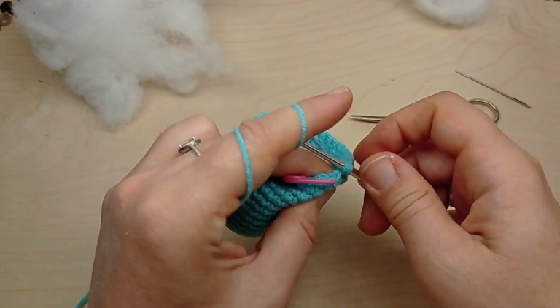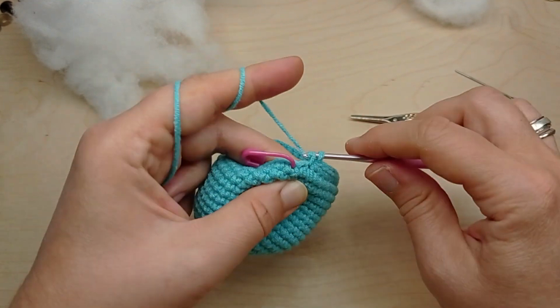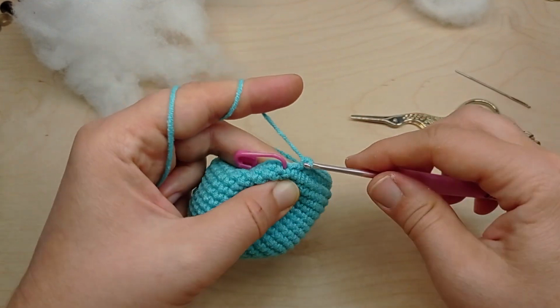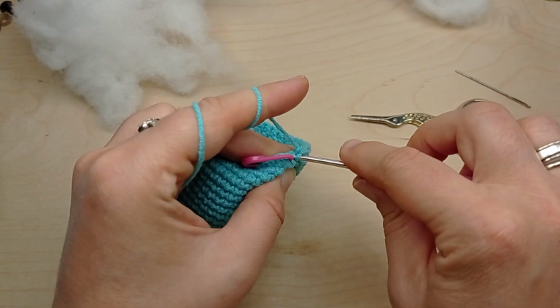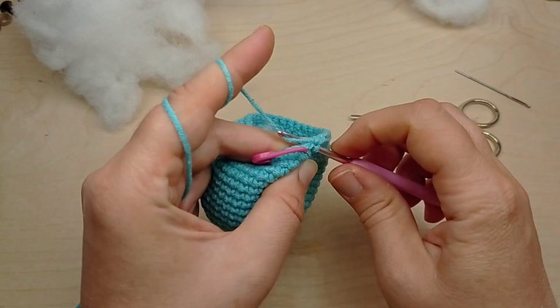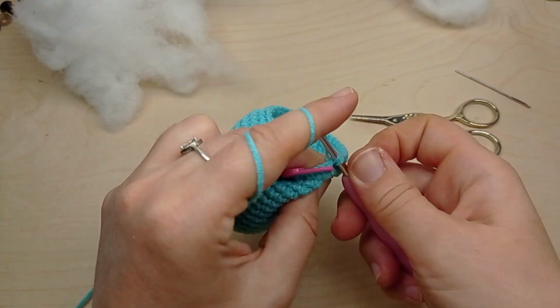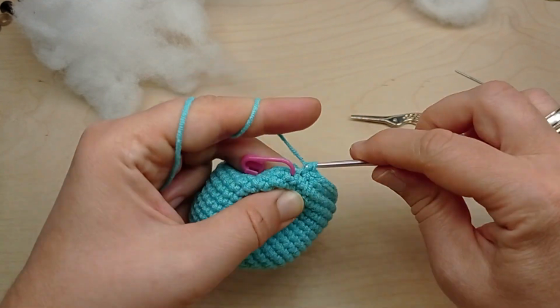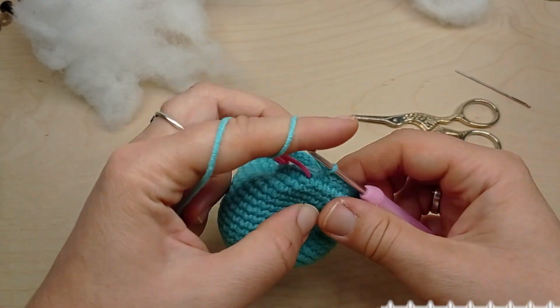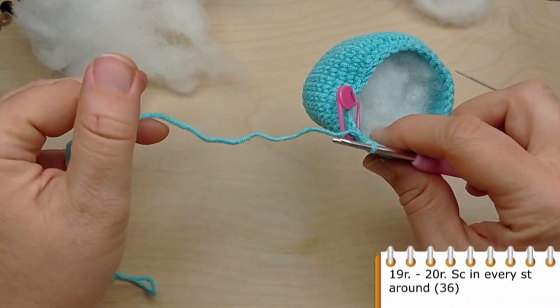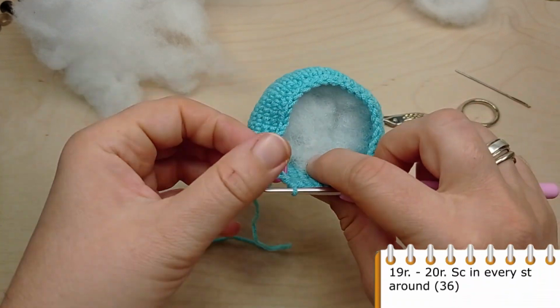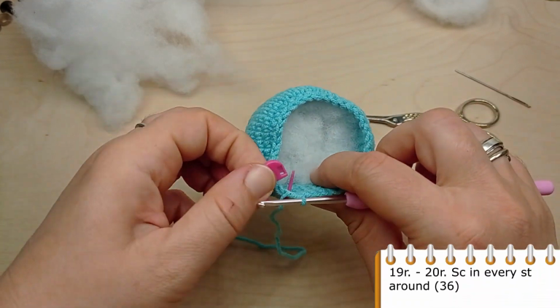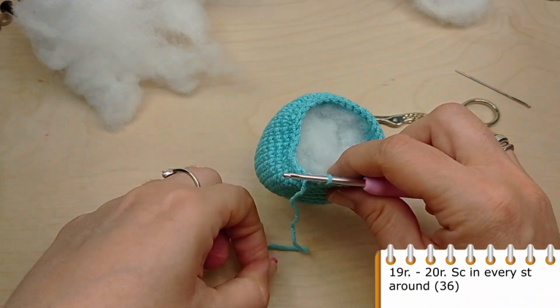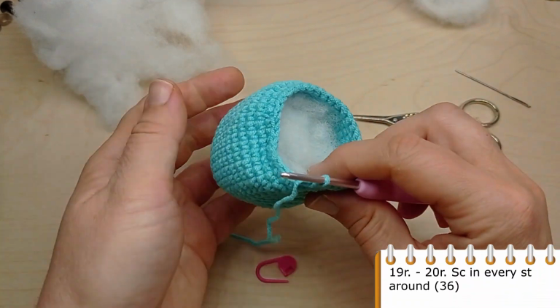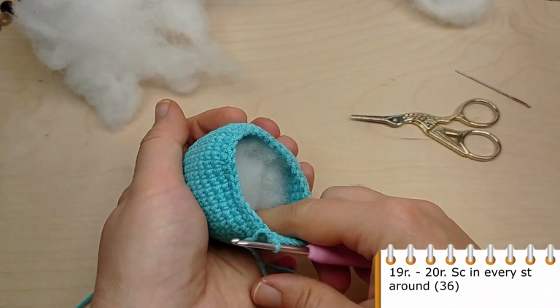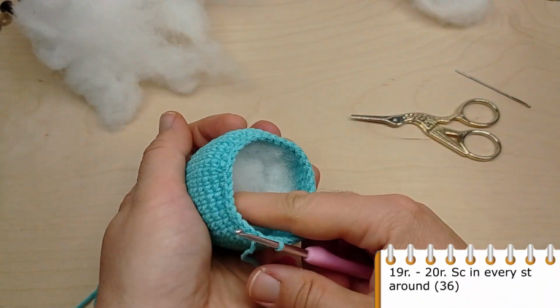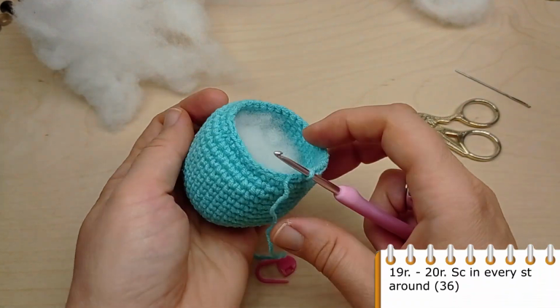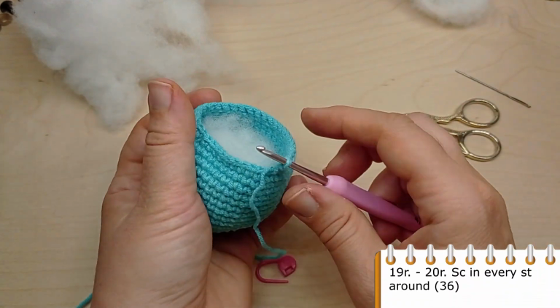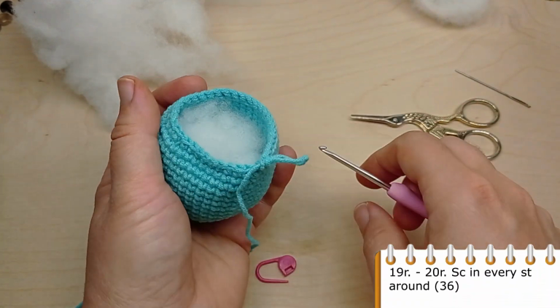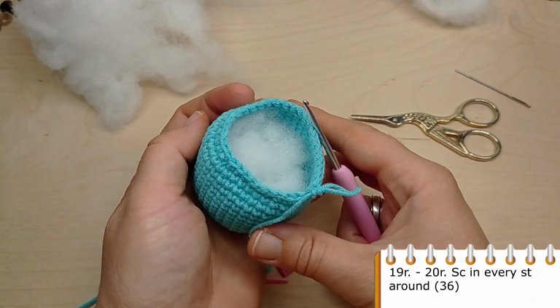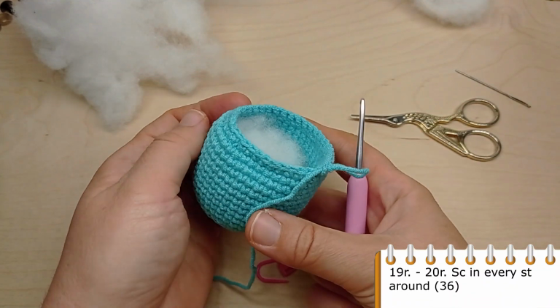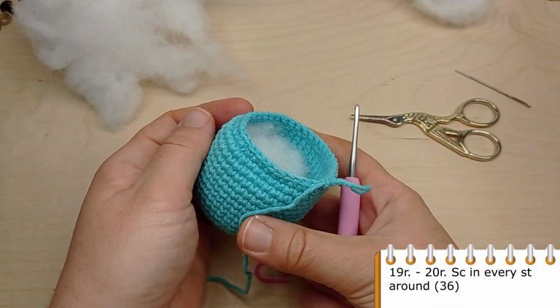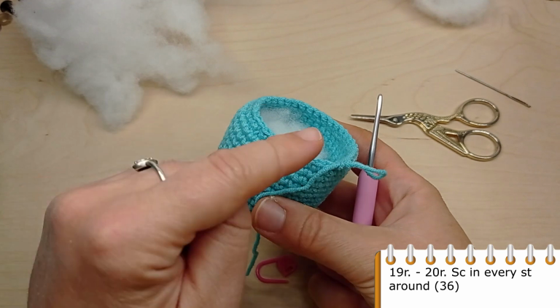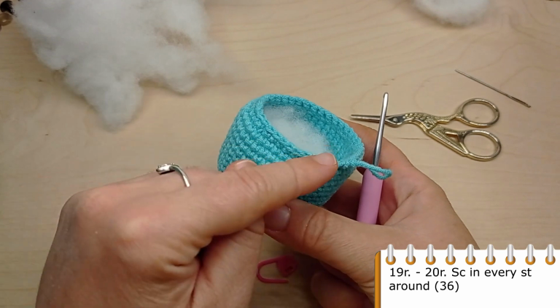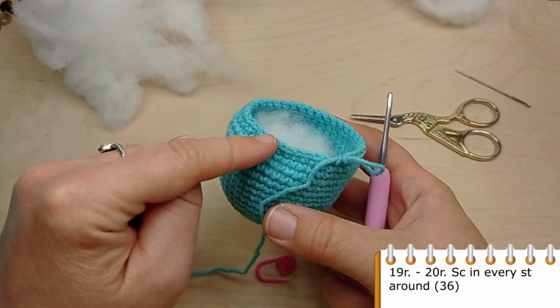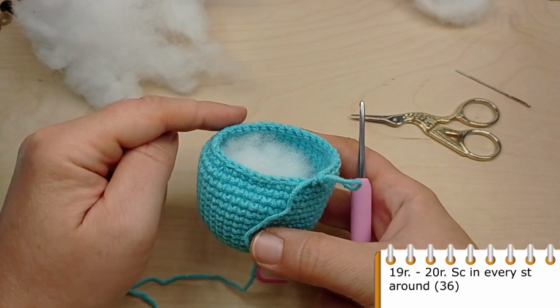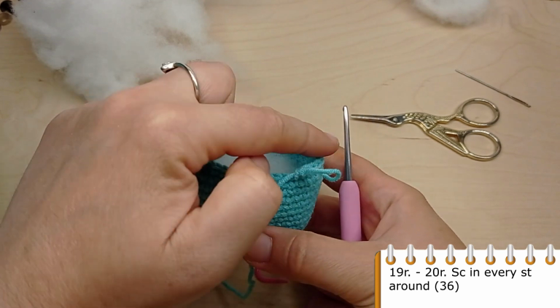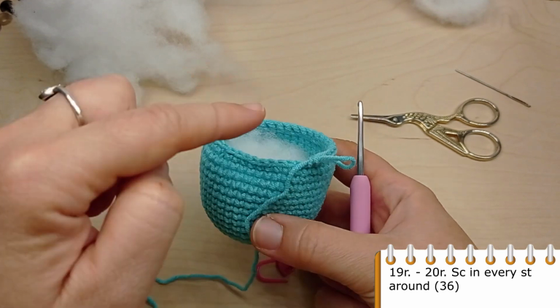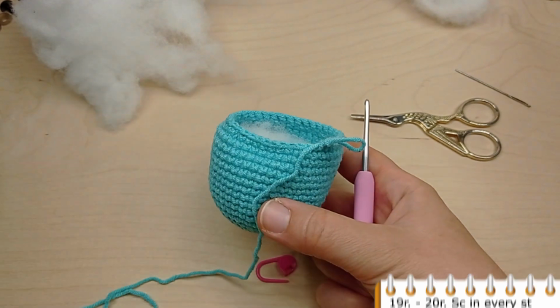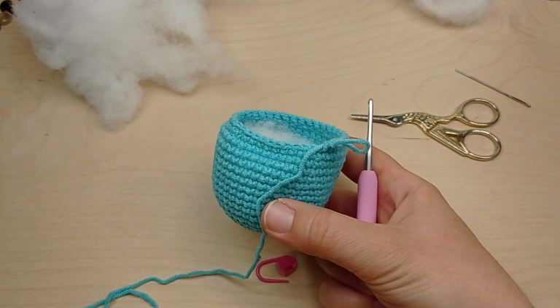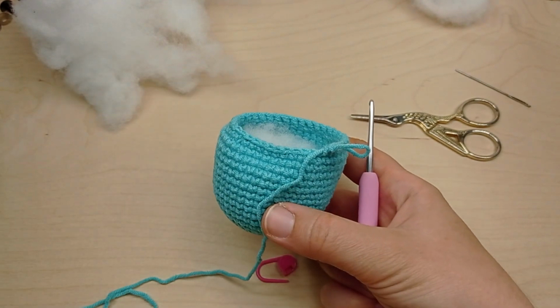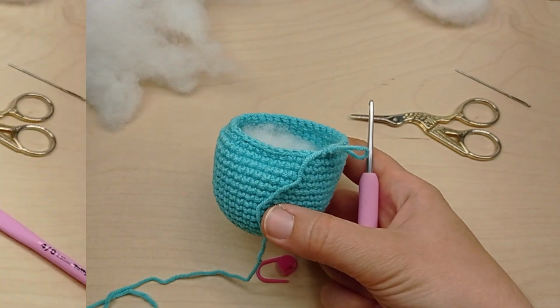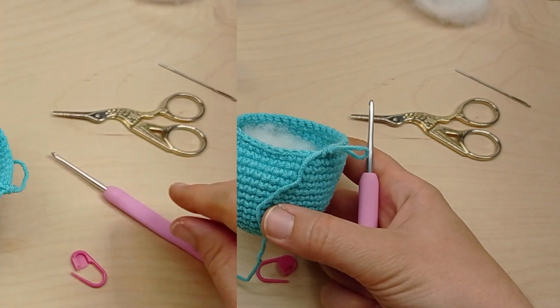Now crochet 2 rounds without any decreases. Make single crochet in each stitch of the previous round.